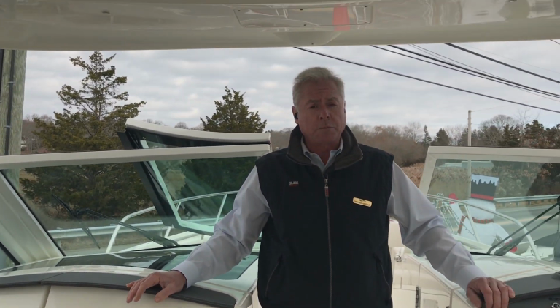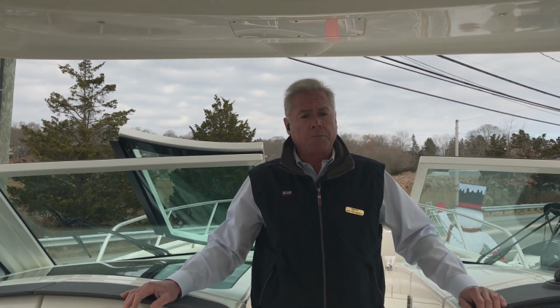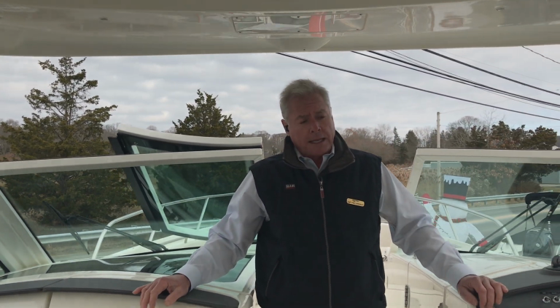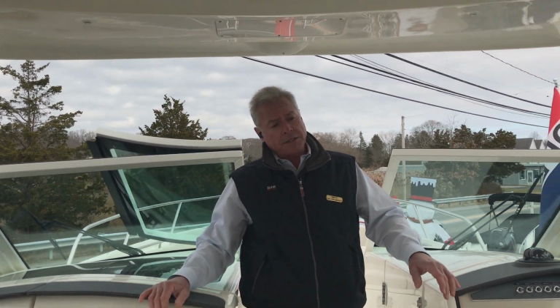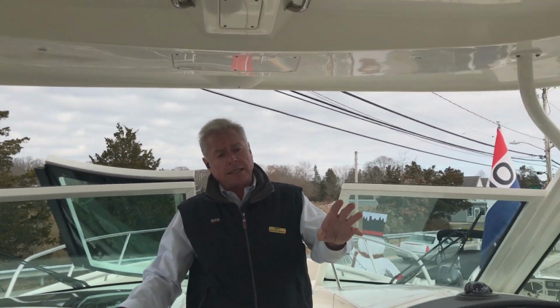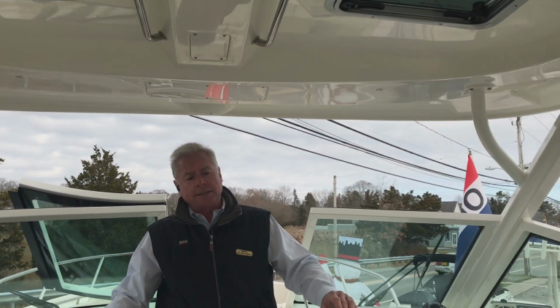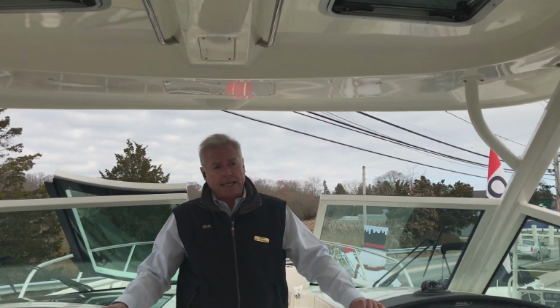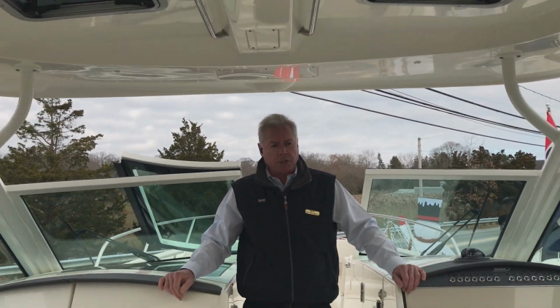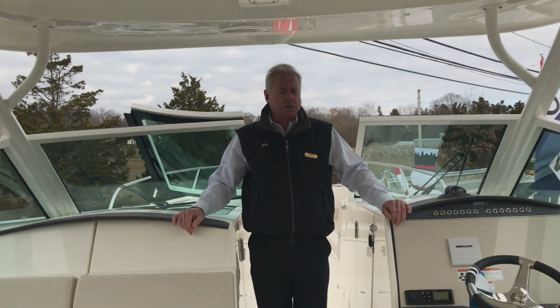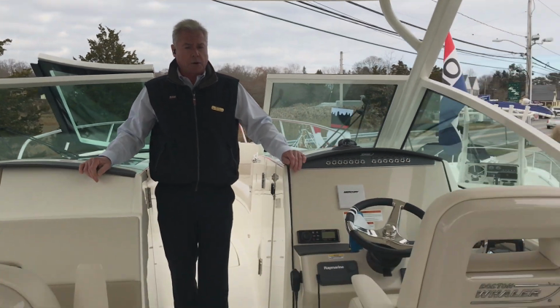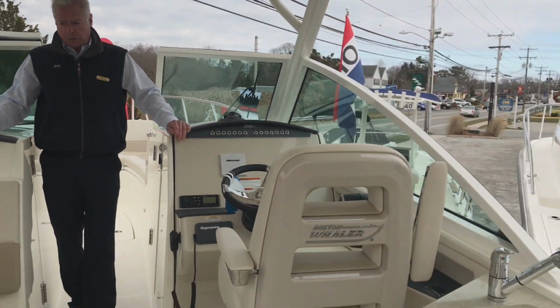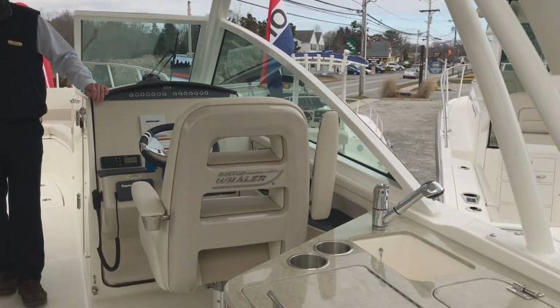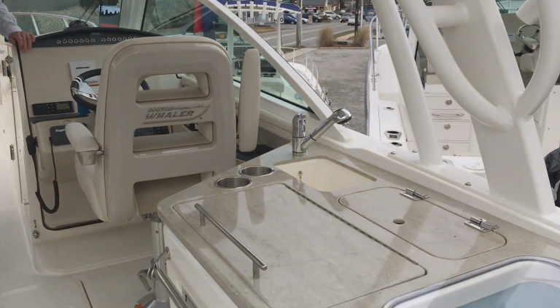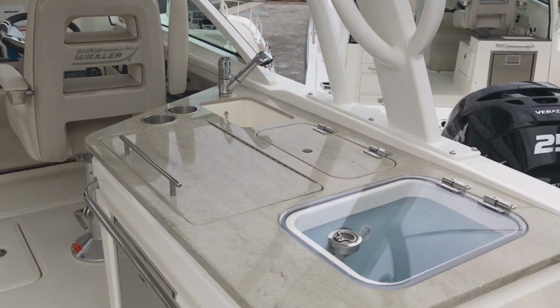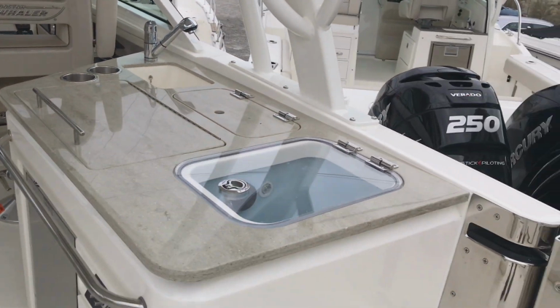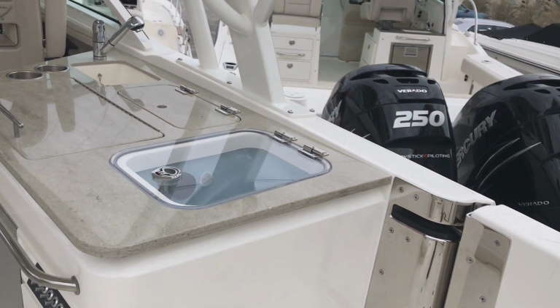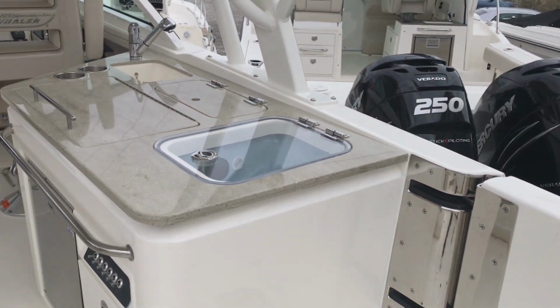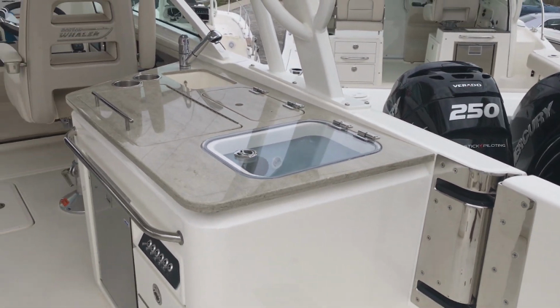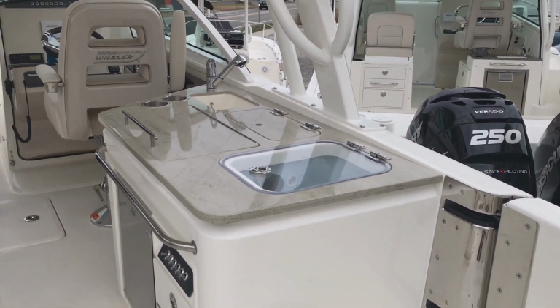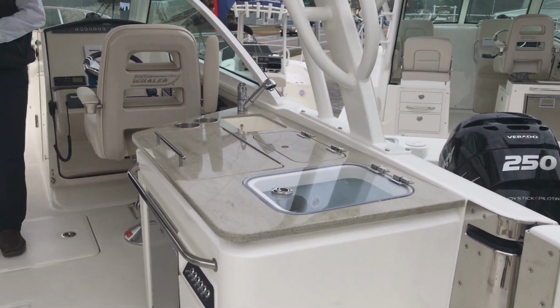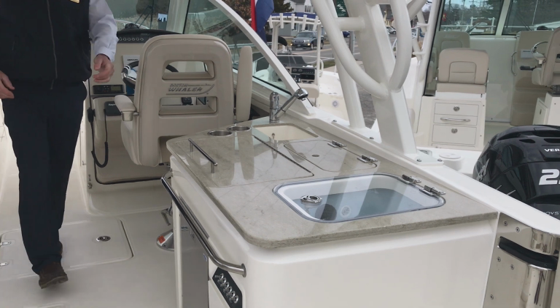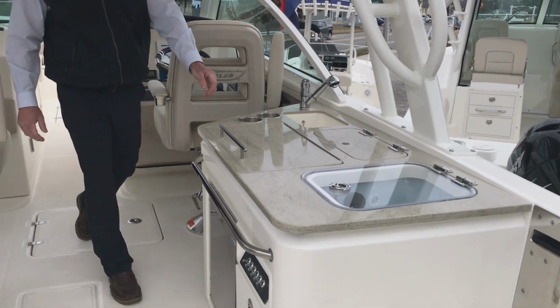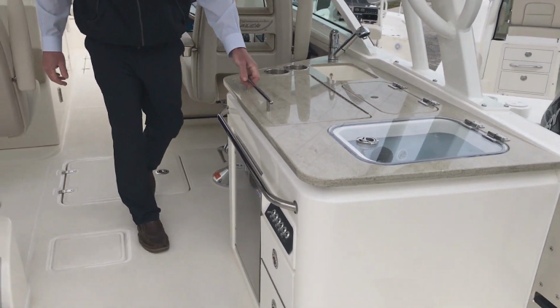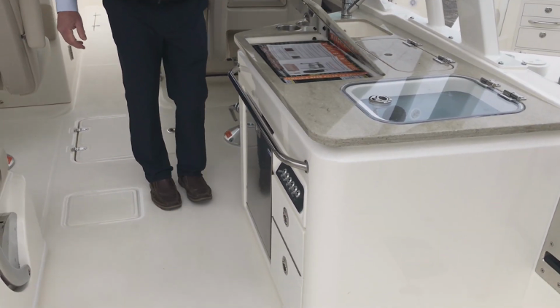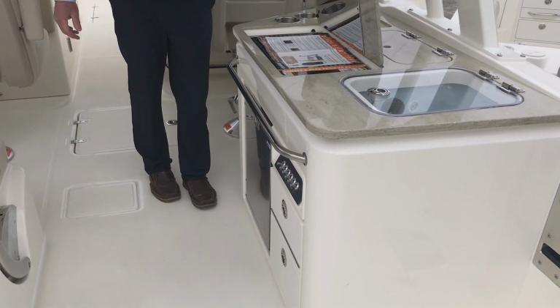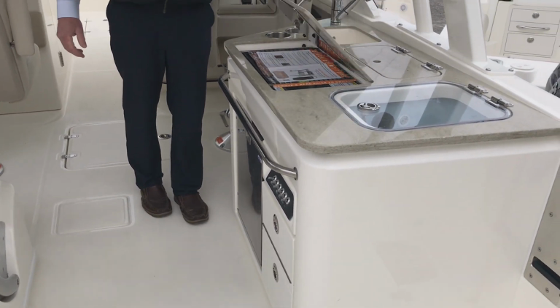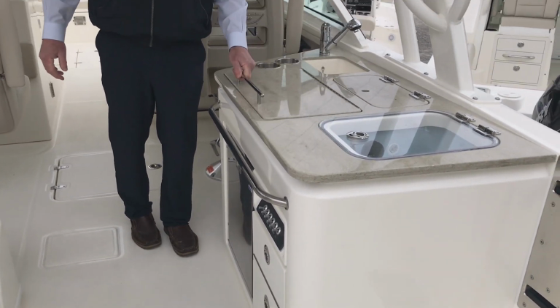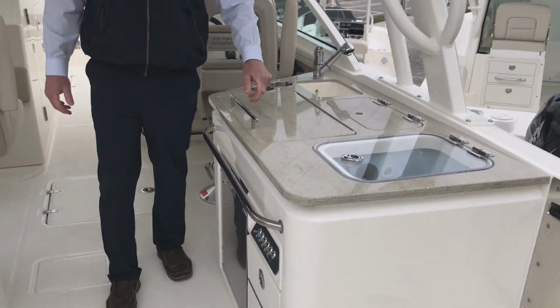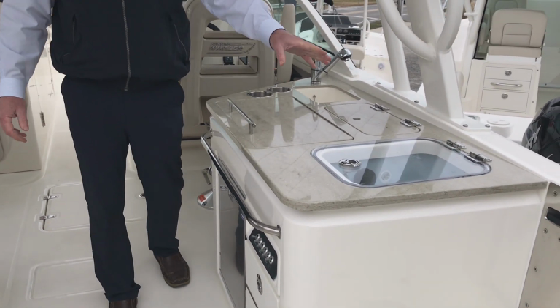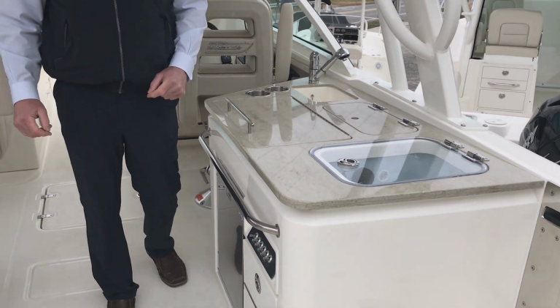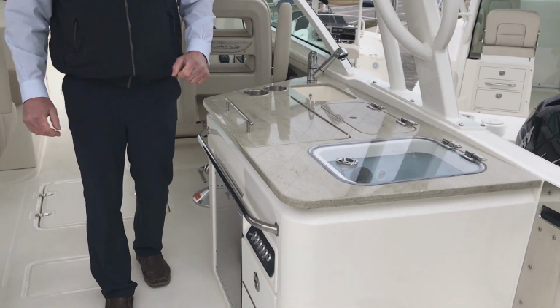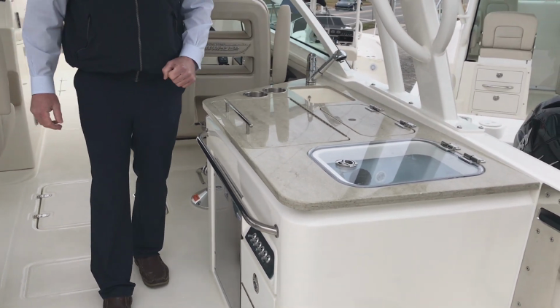As we move through the boat, it has a day kitchen or summer barbecue setup. The cockpit has a refrigerator. There's also an electric grill for the fishermen, and there is also a live bait well.